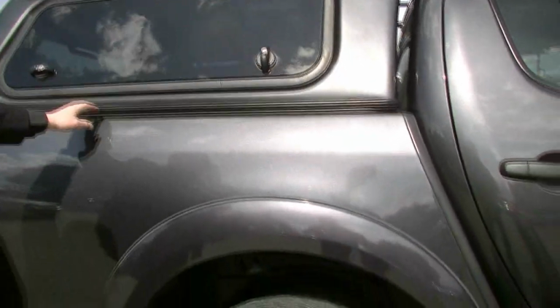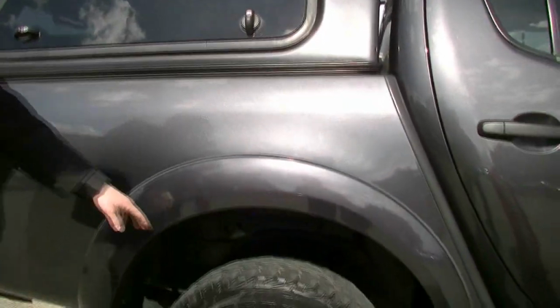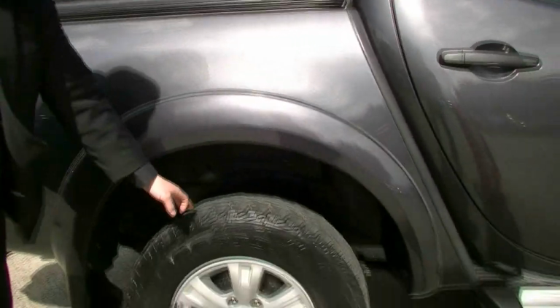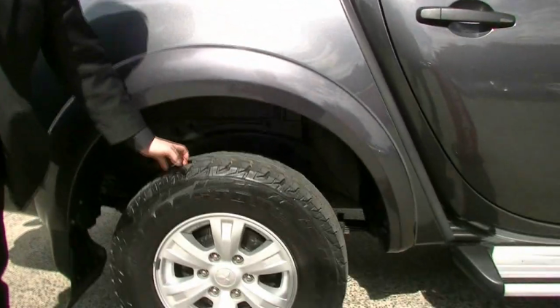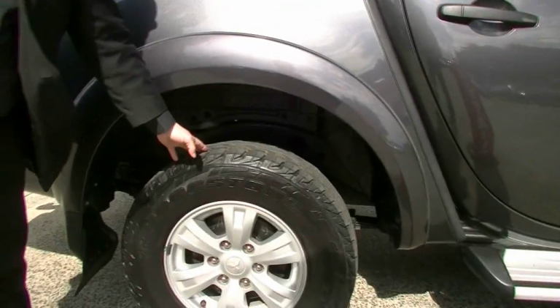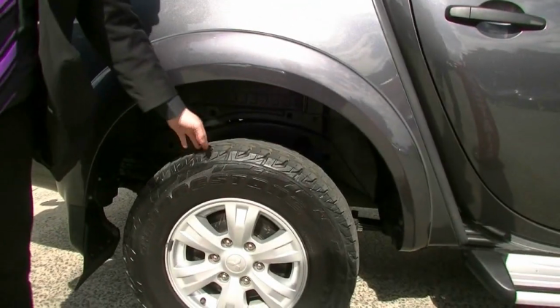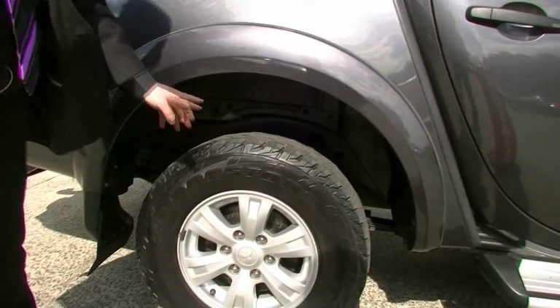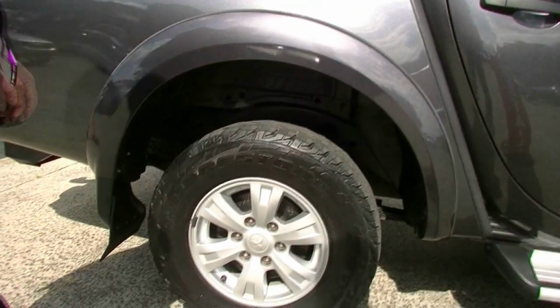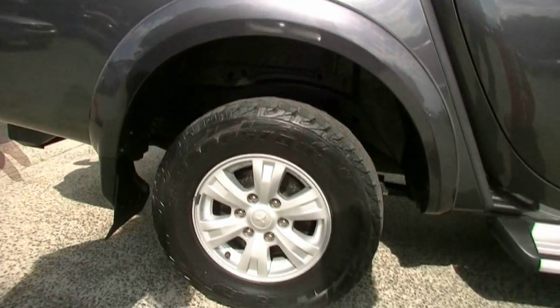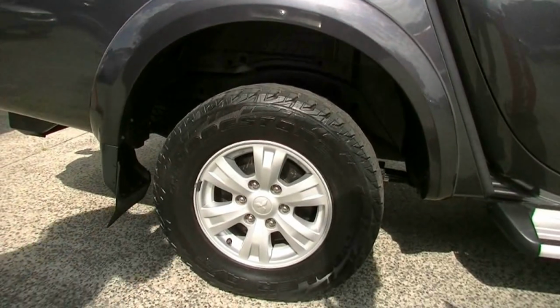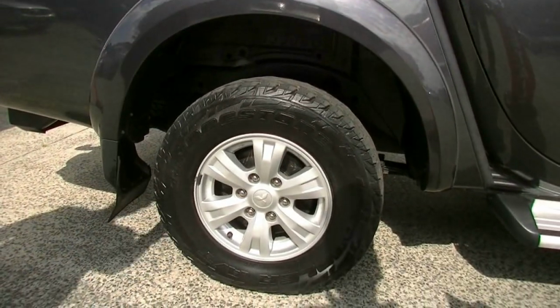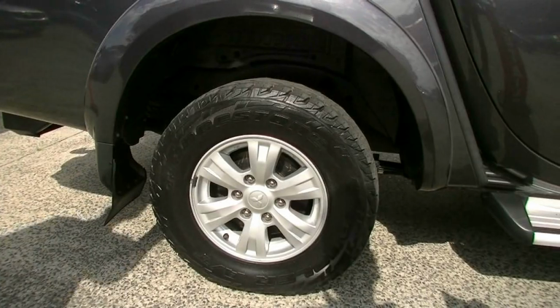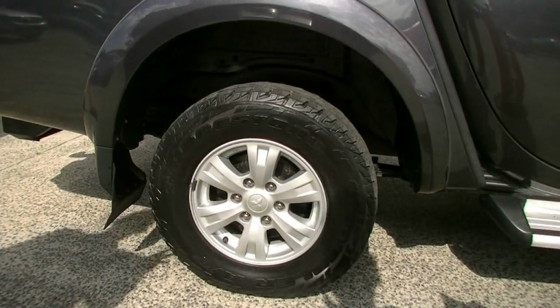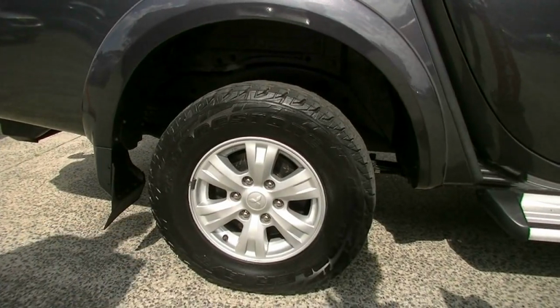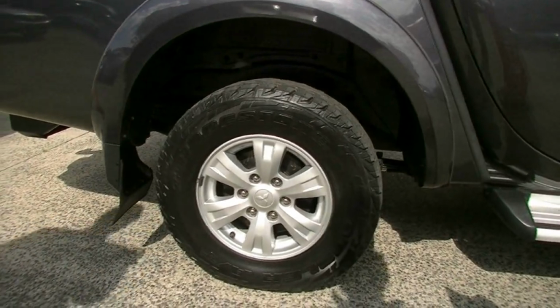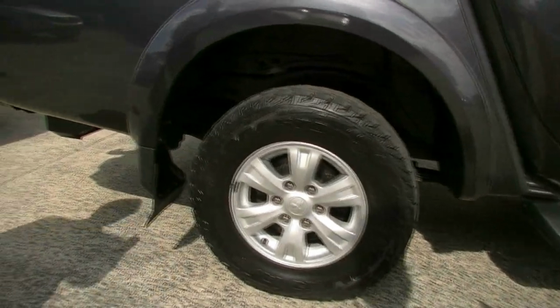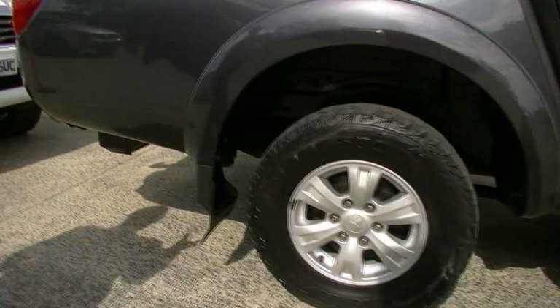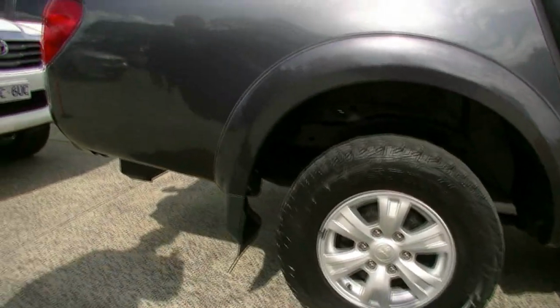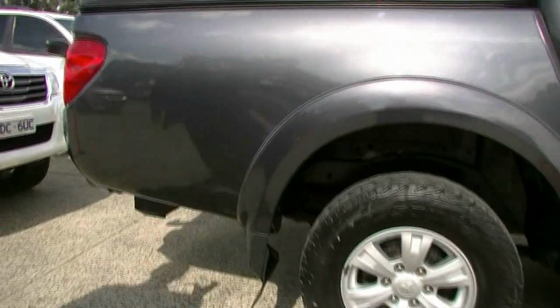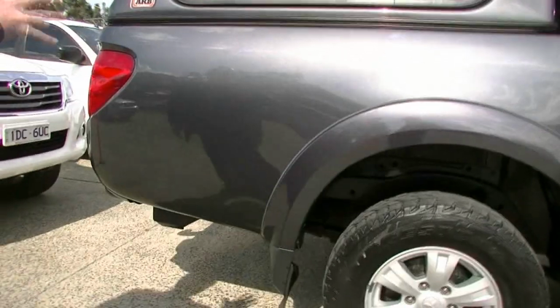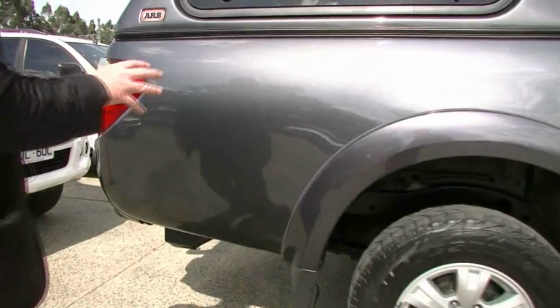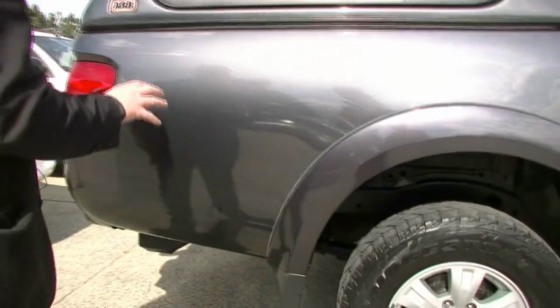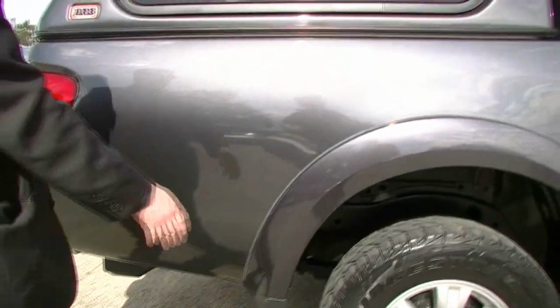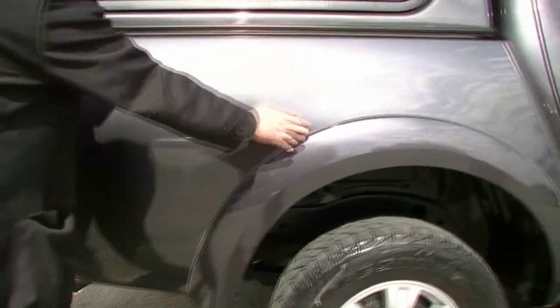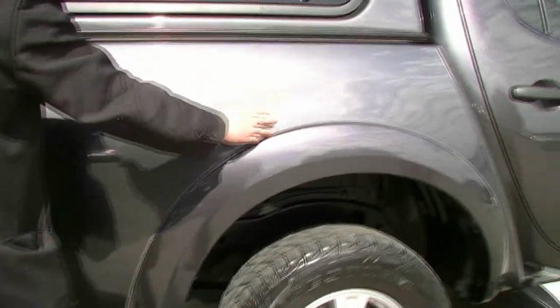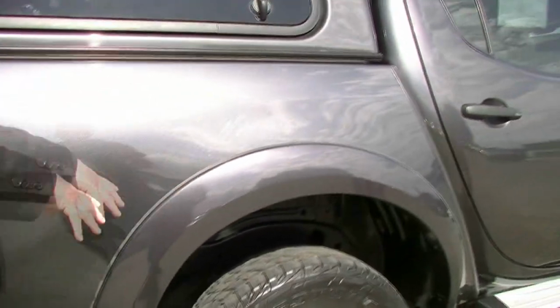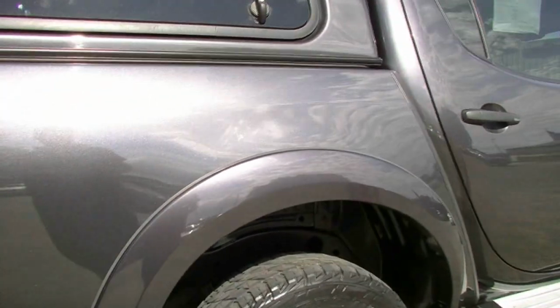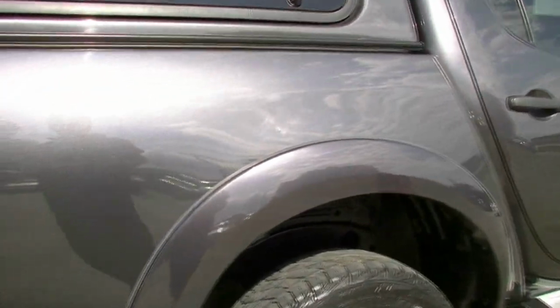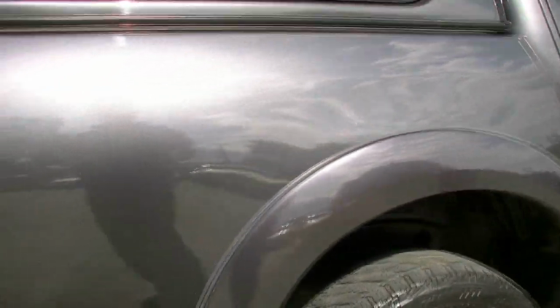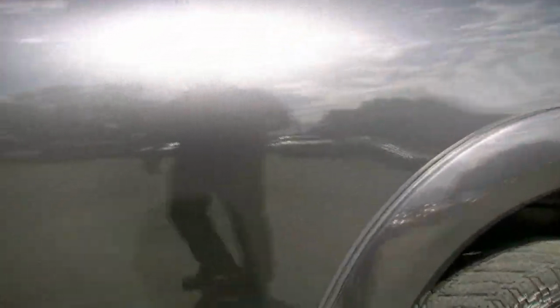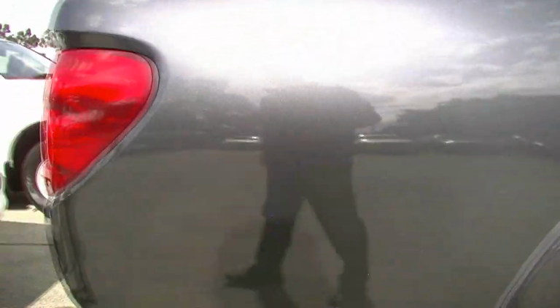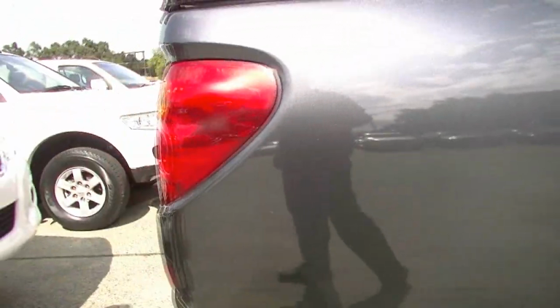Looking at the rear tyre here — fantastic tread on our rear tyre, and the condition of the rim really well looked after there. The side of the tub is in fairly good condition, a little blemish just there, but overall really good condition.